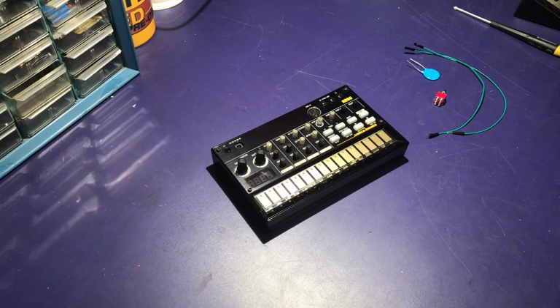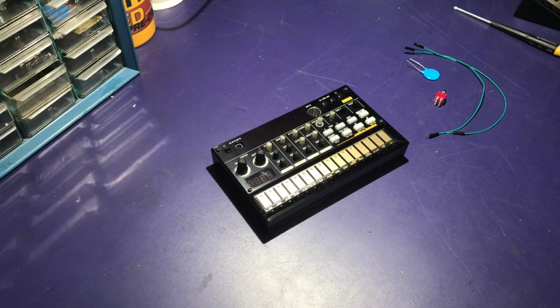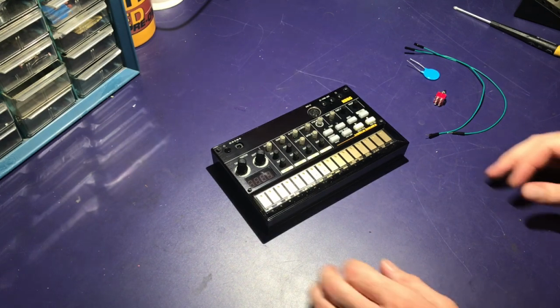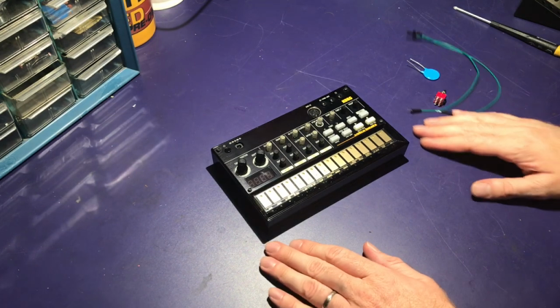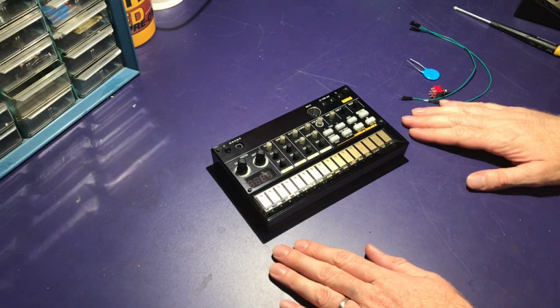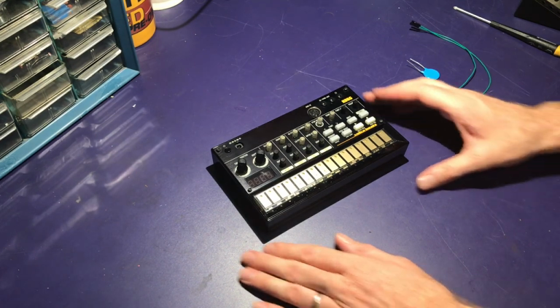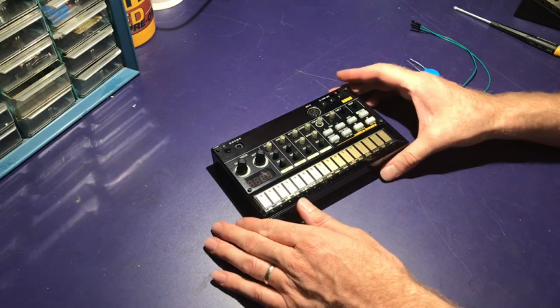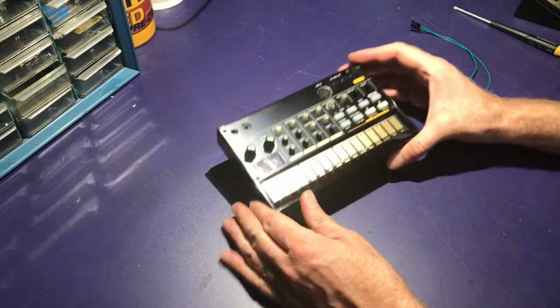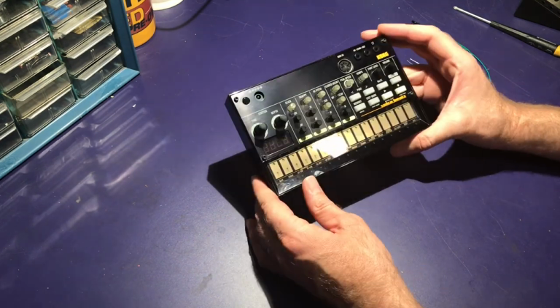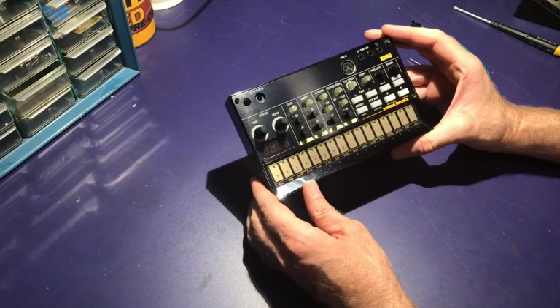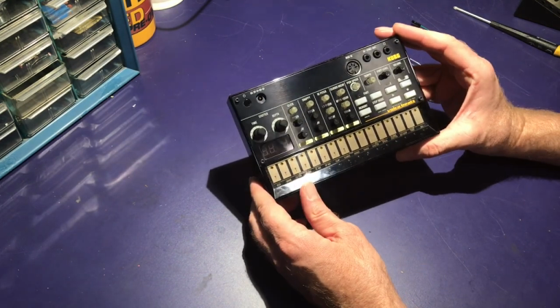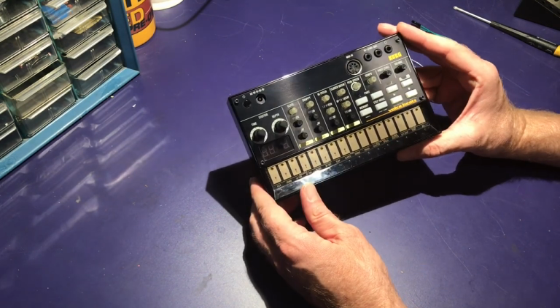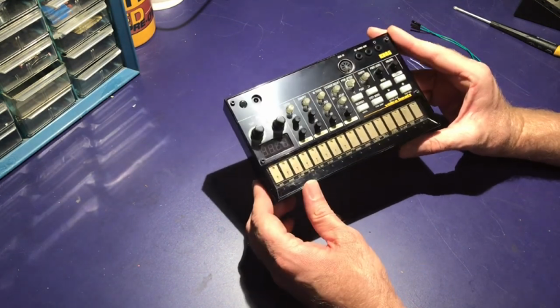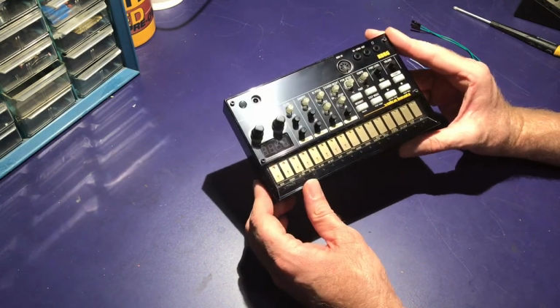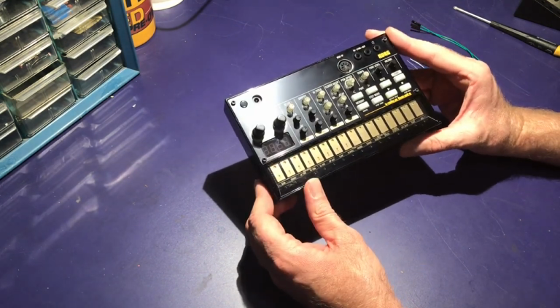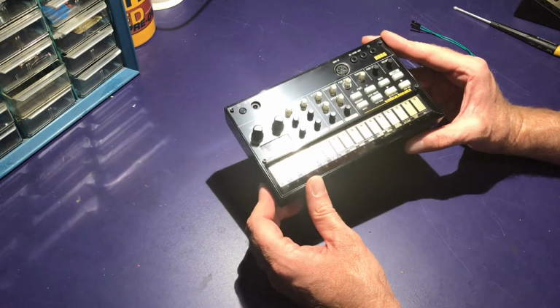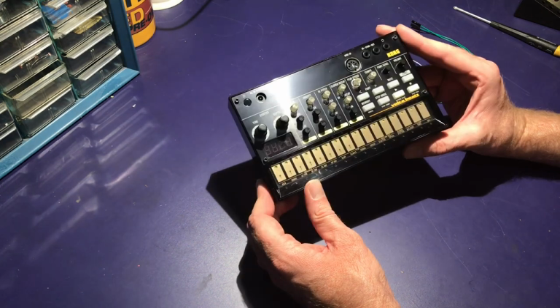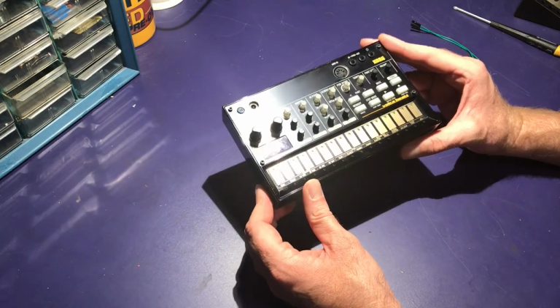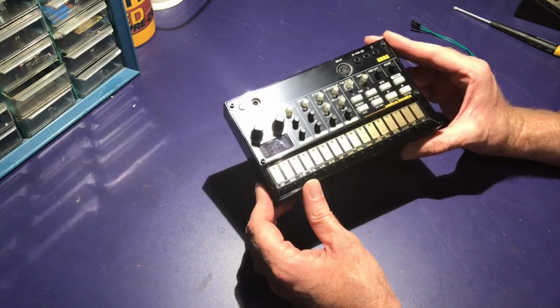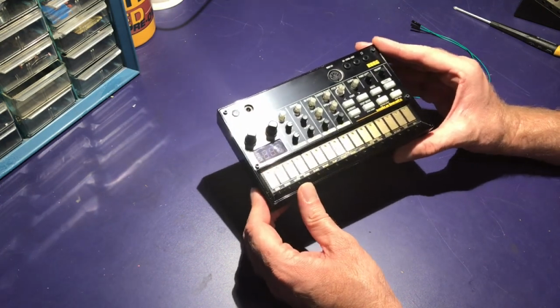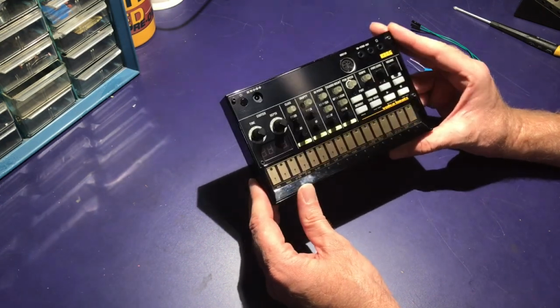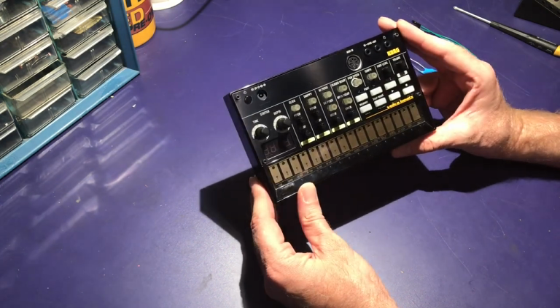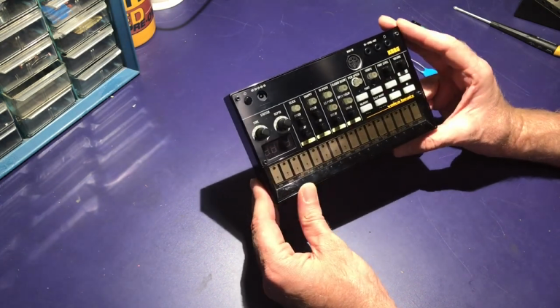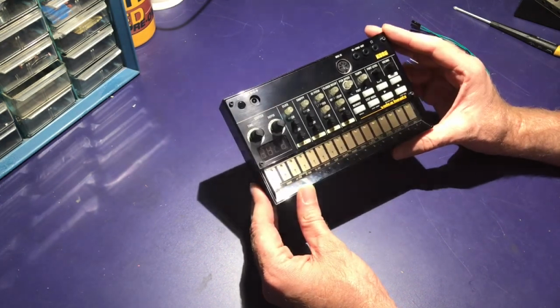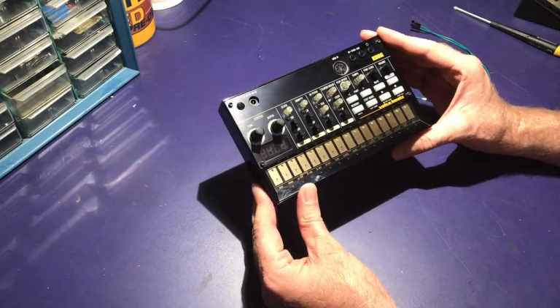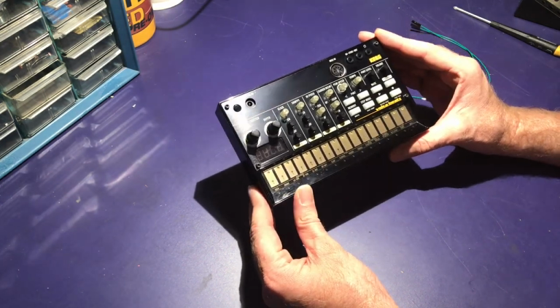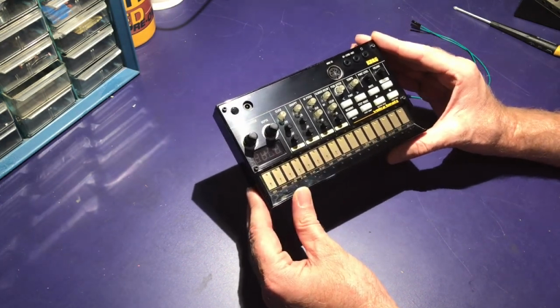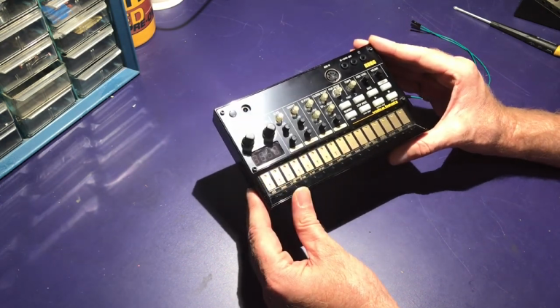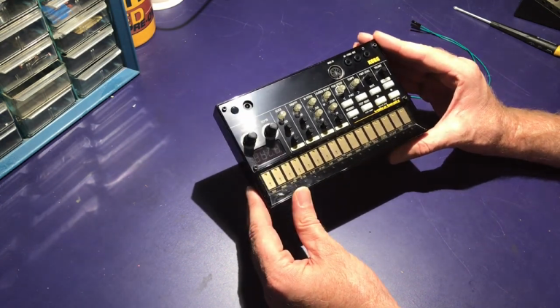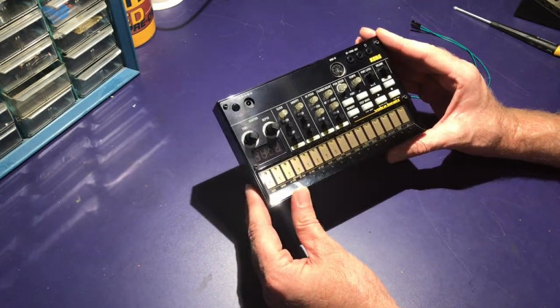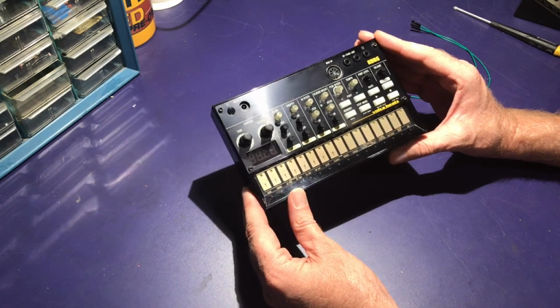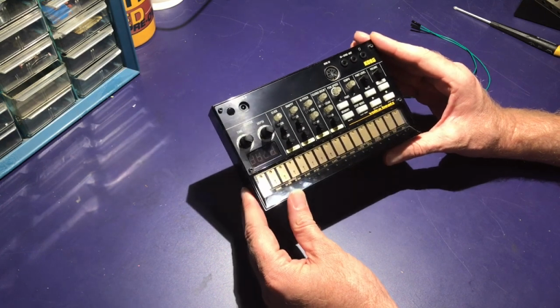Hi, my name is Mike and today I'm going to be modifying the snare on my Korg Volca Beats. This is not my design and I will give a link to the original person, Darren Glenn's YouTube video.